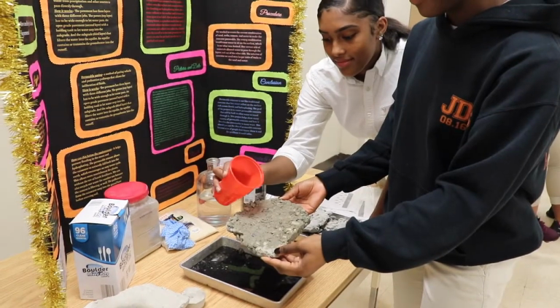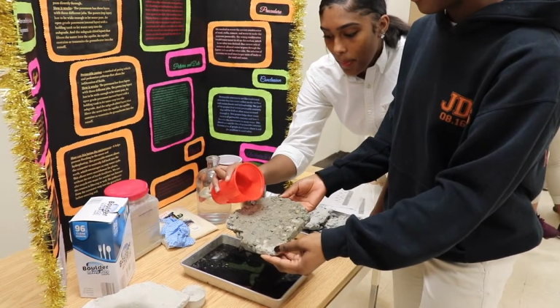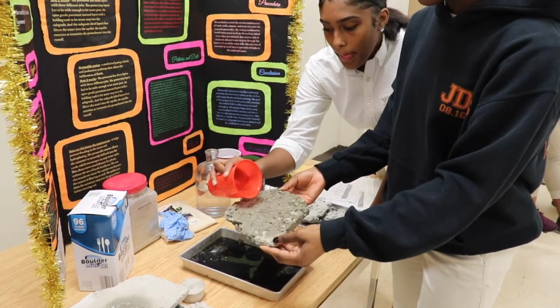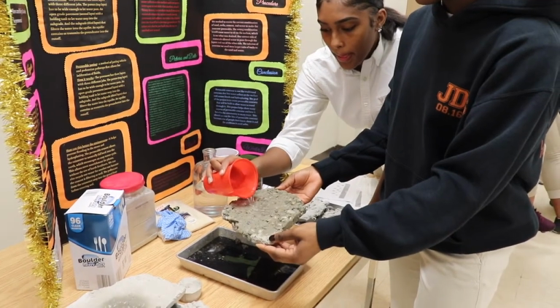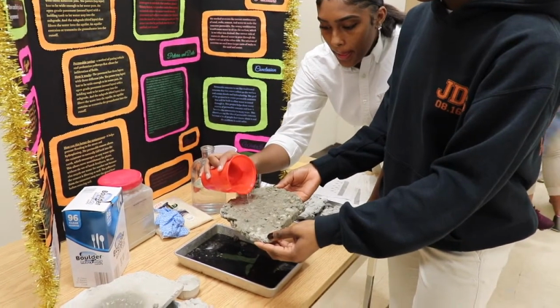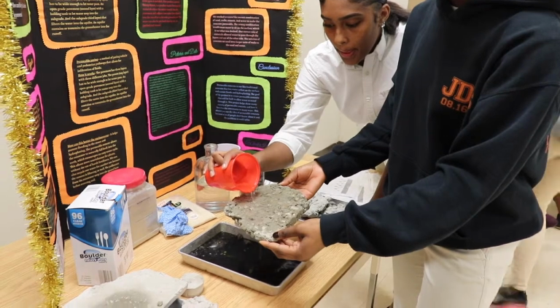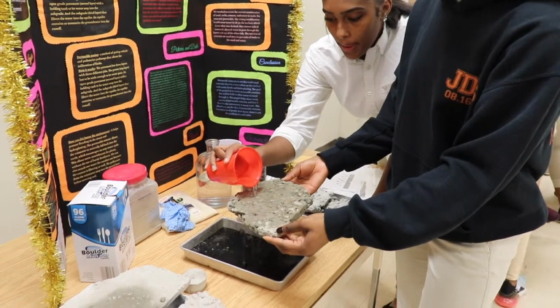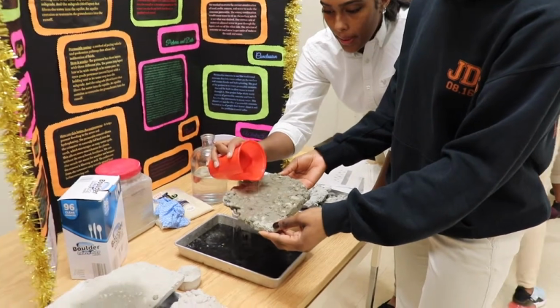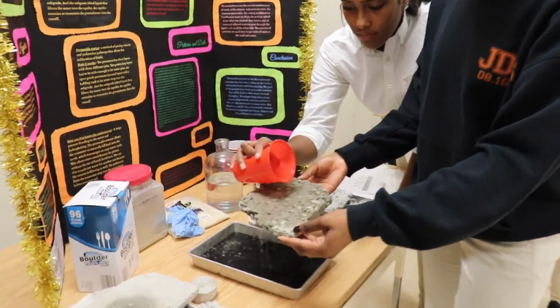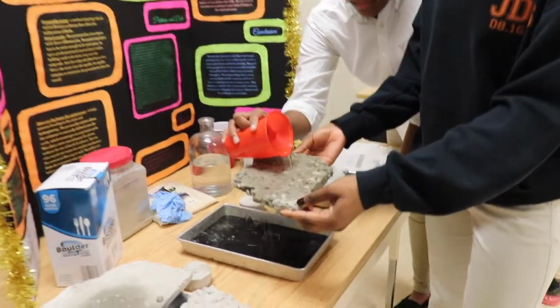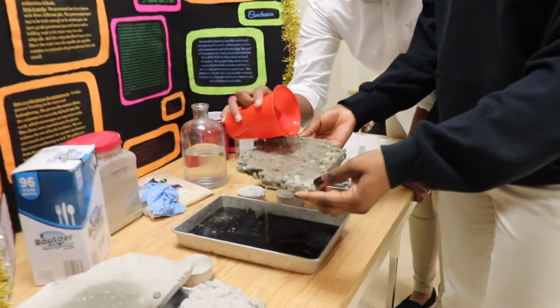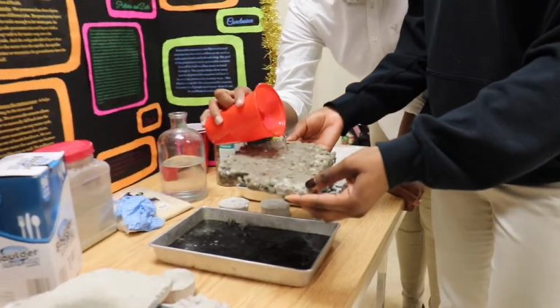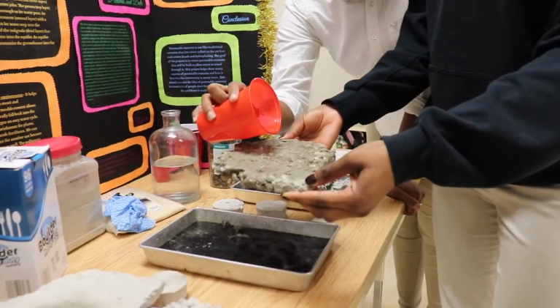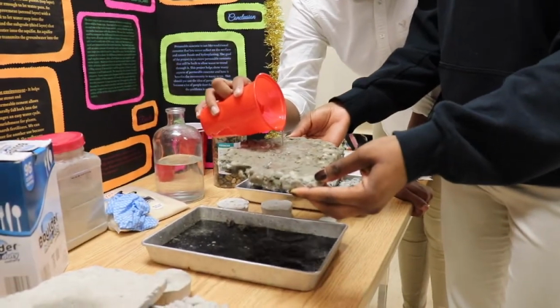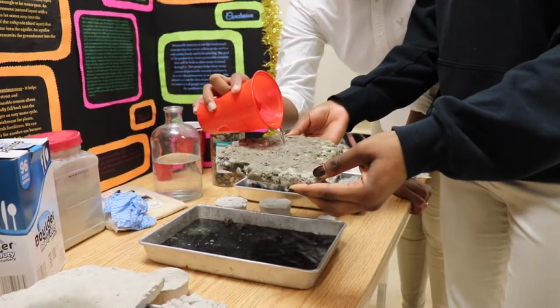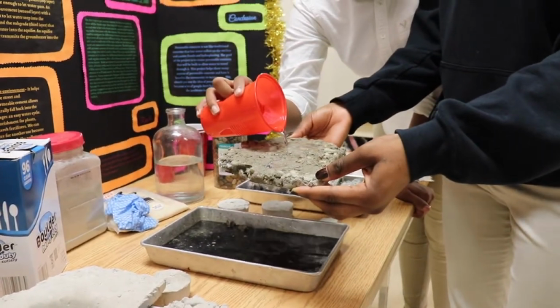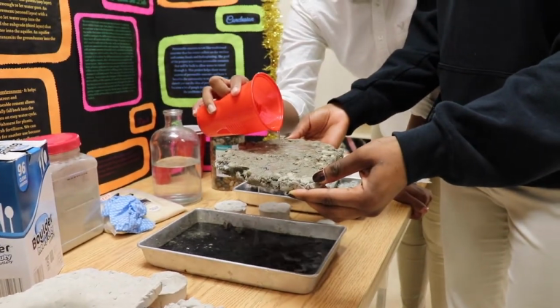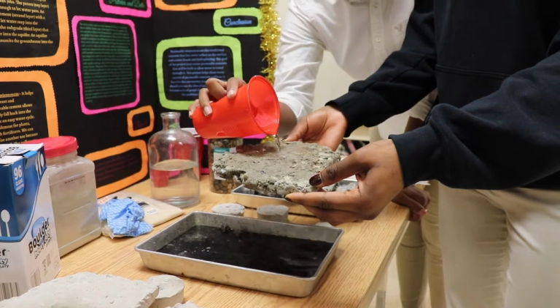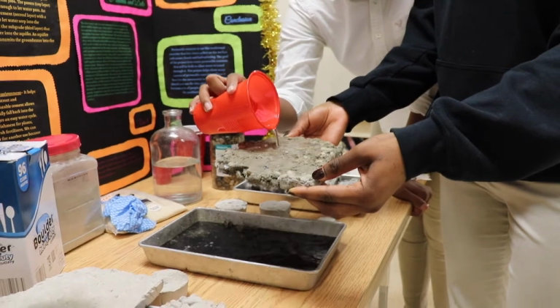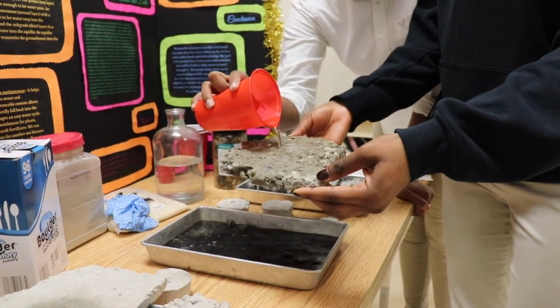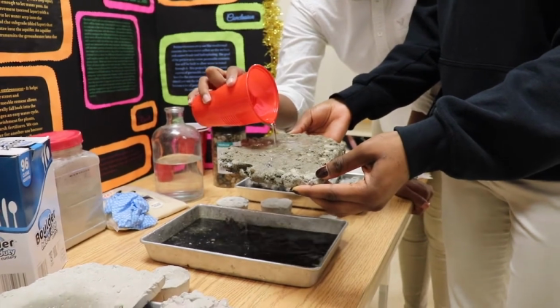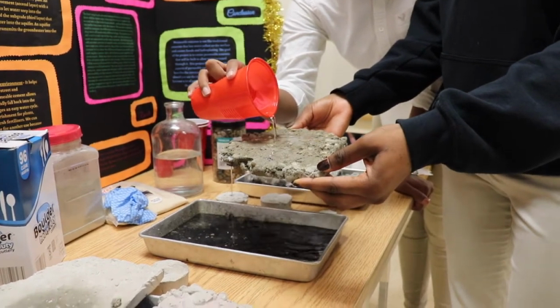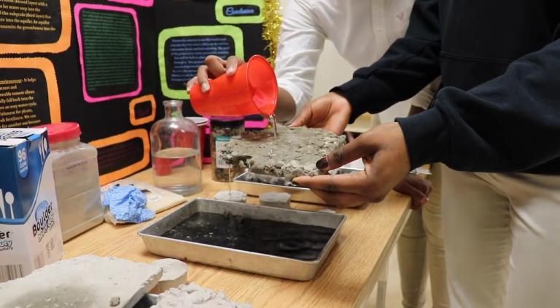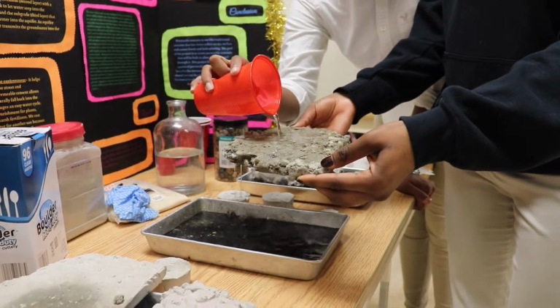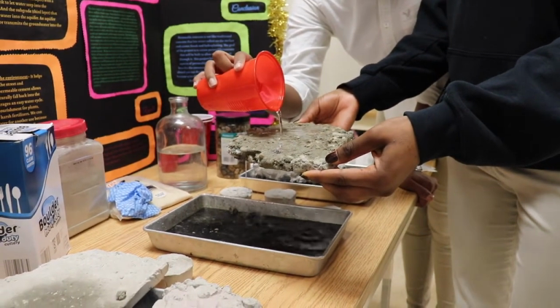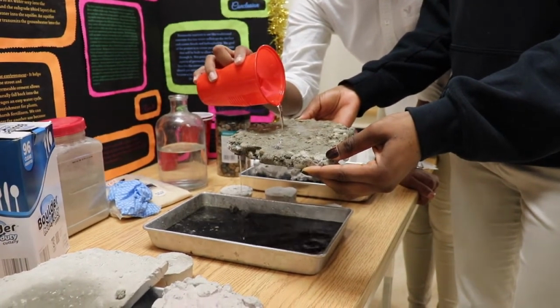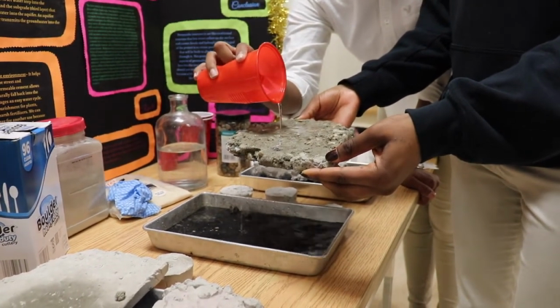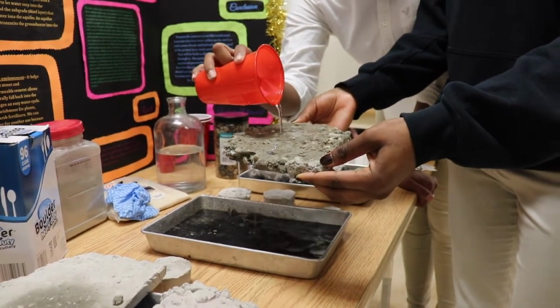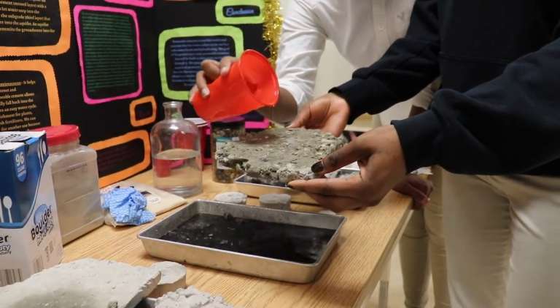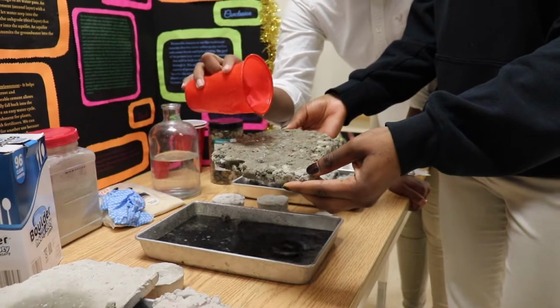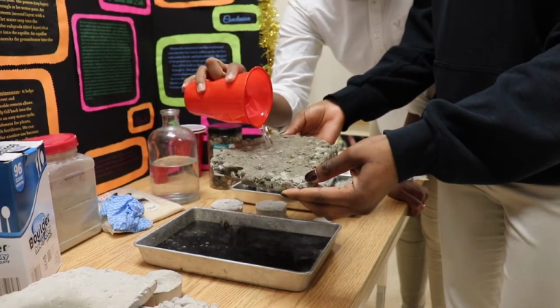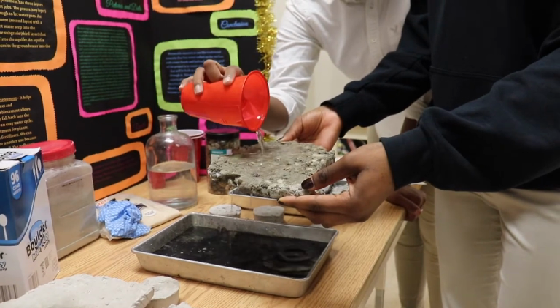My partners Christine and Dinesia are pouring water through permeable concrete. The water goes through because there are rocks, pebbles, and cement which allow the water to pass through.